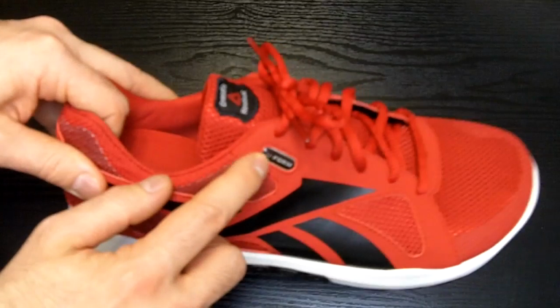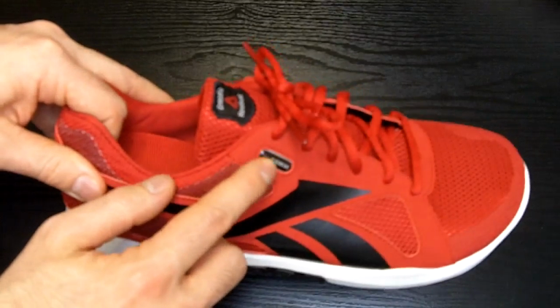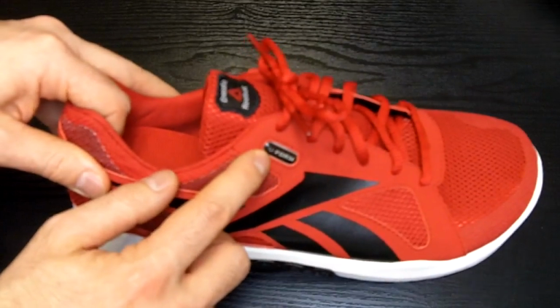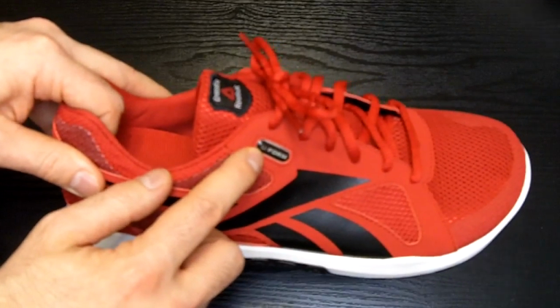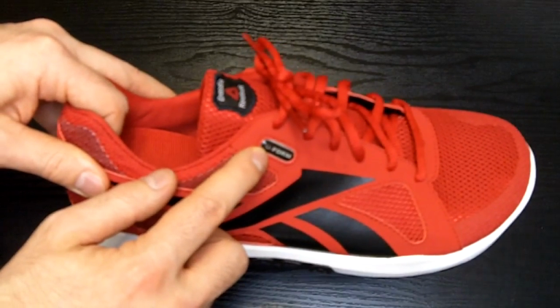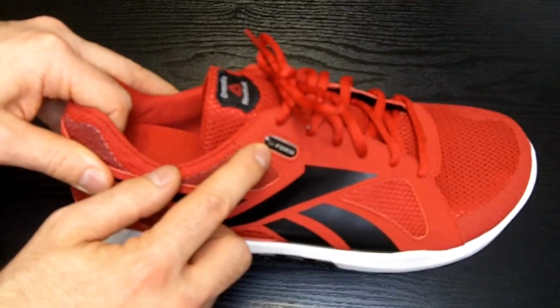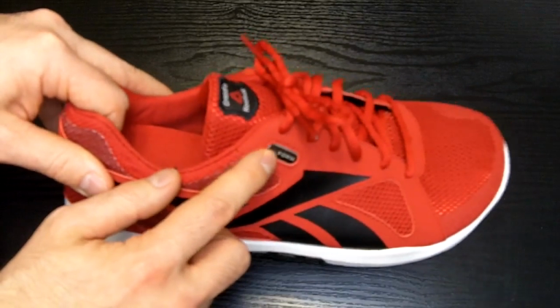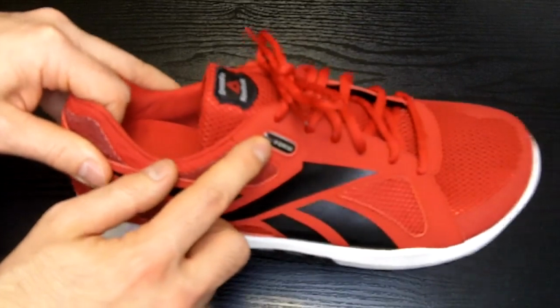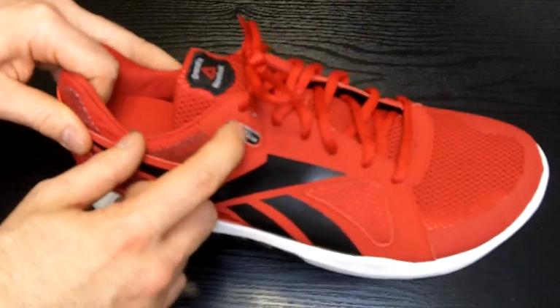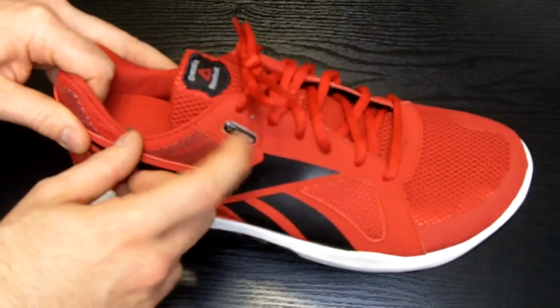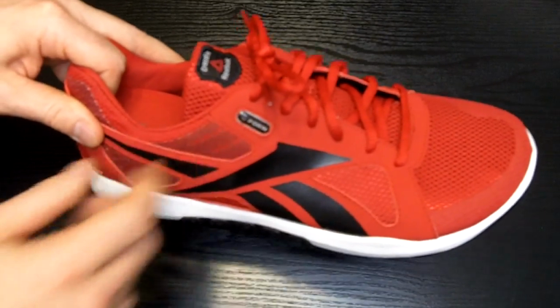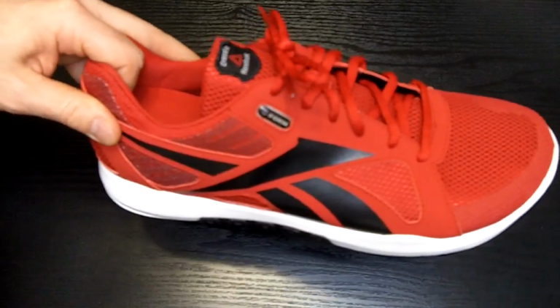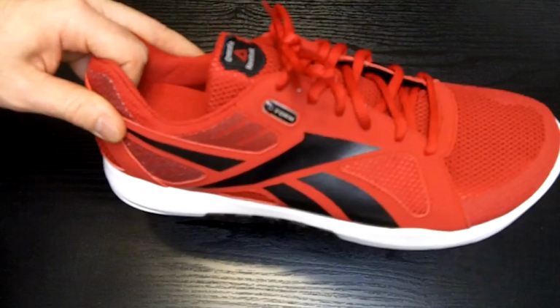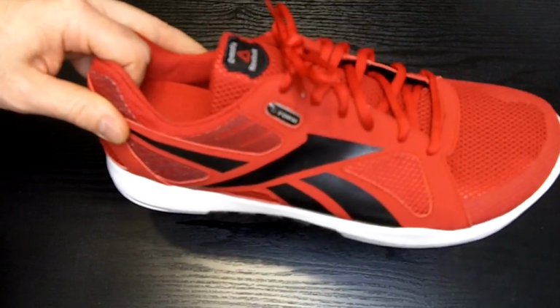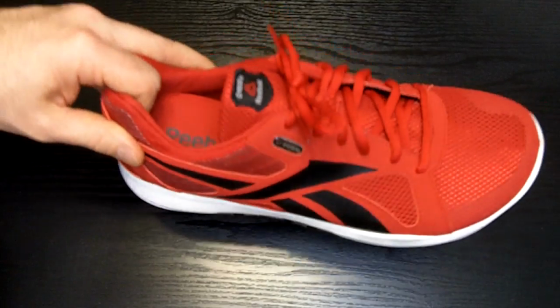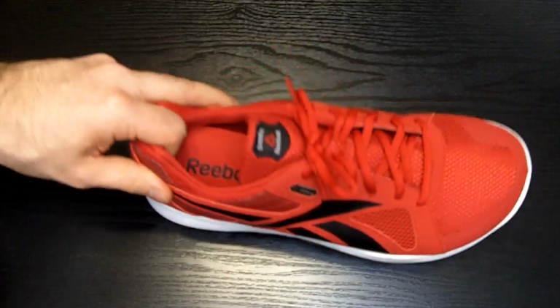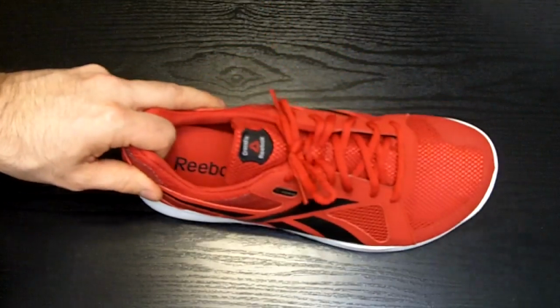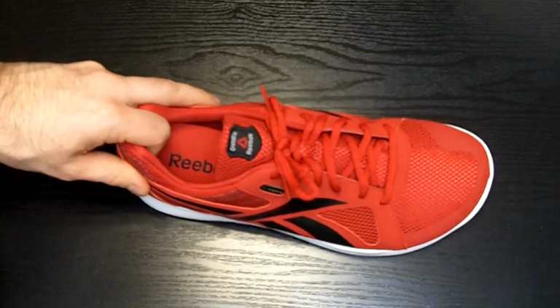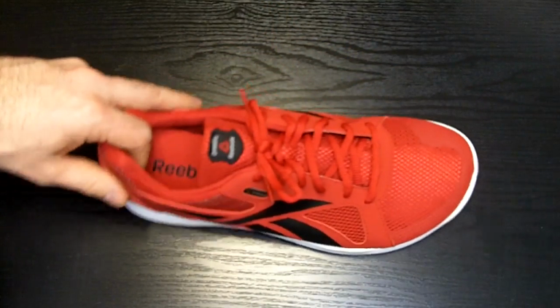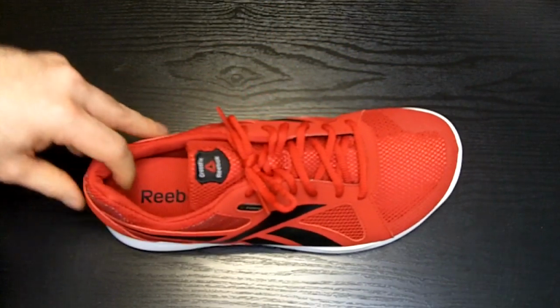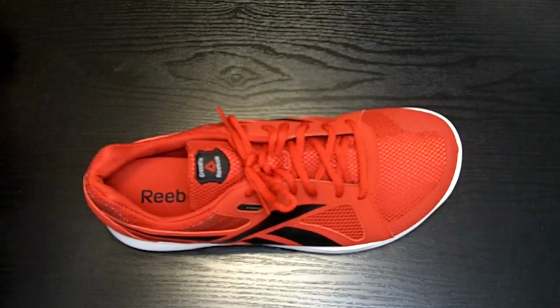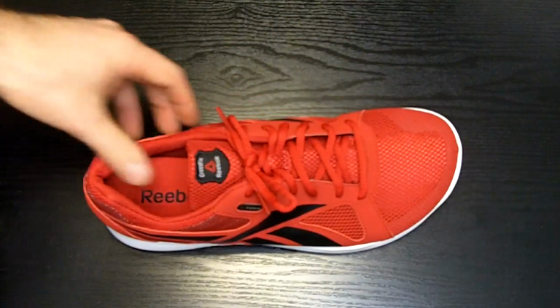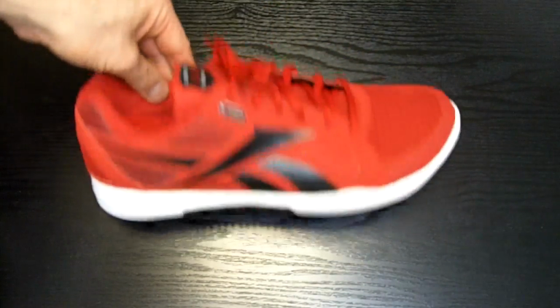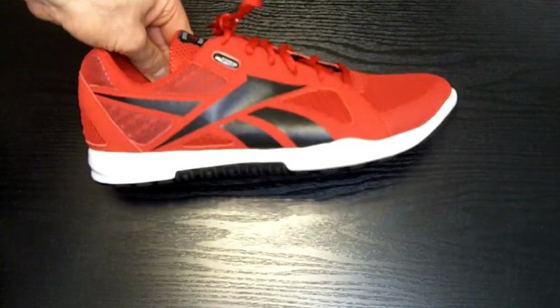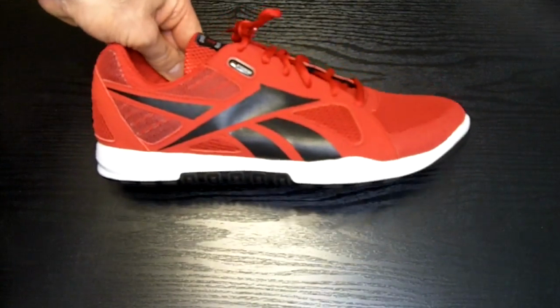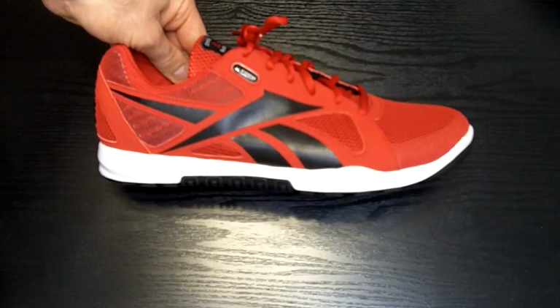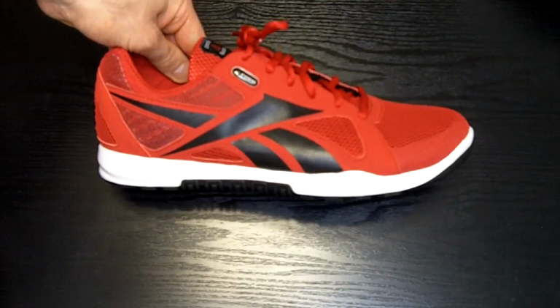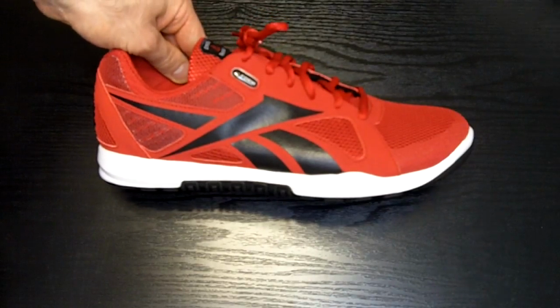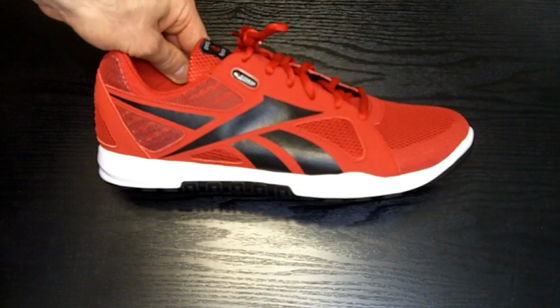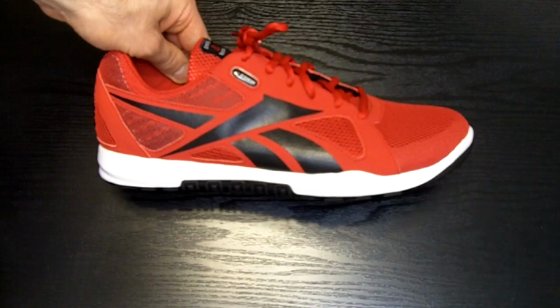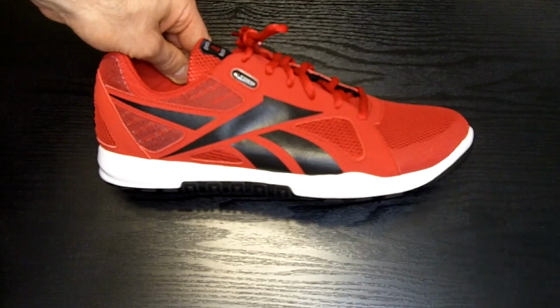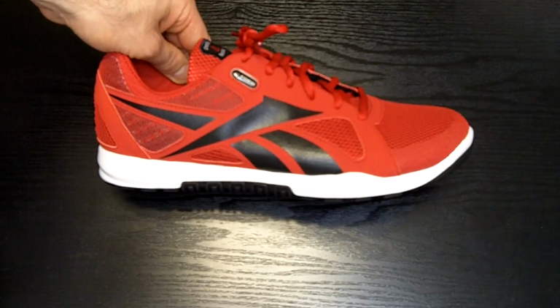Then you put the shoes on, lace them up, sit with your feet flat touching the floor for eight minutes. Having two blow dryers makes this process go a lot faster since you can do both shoes at once.